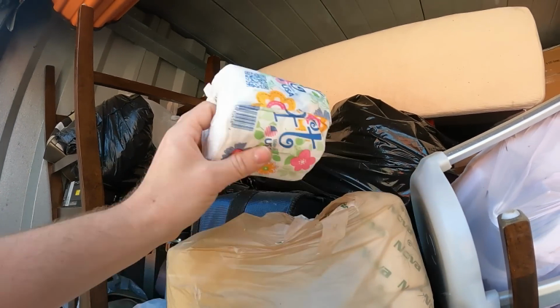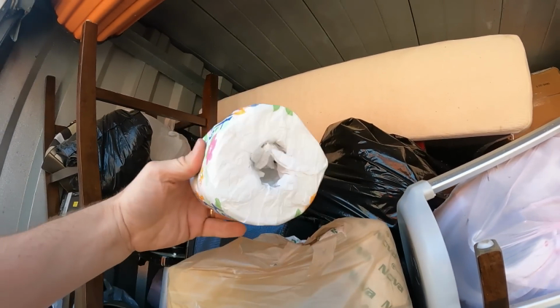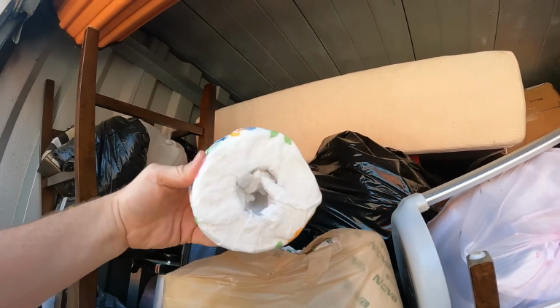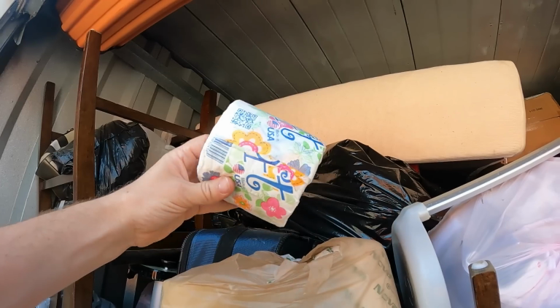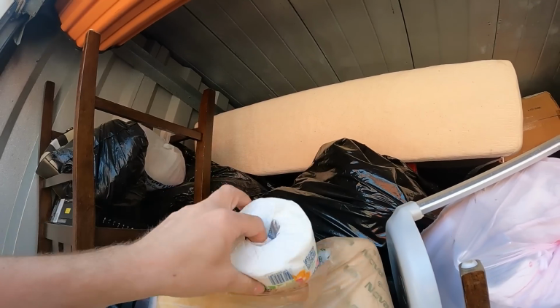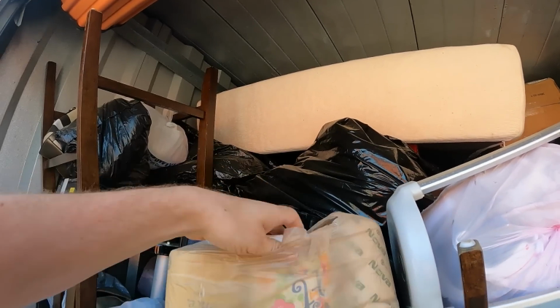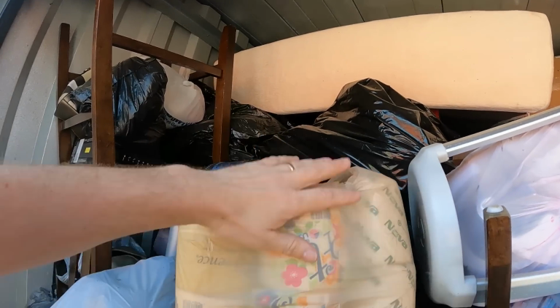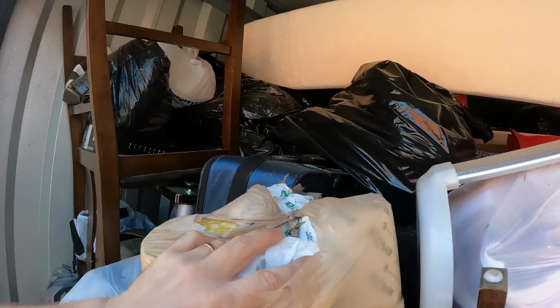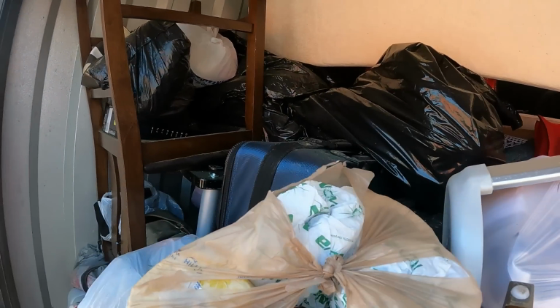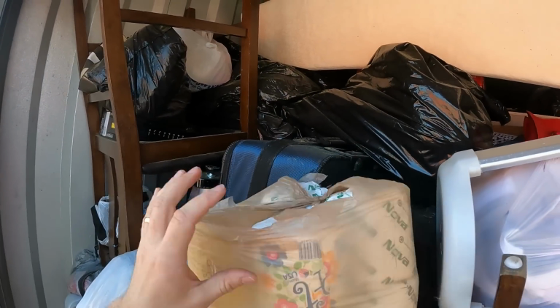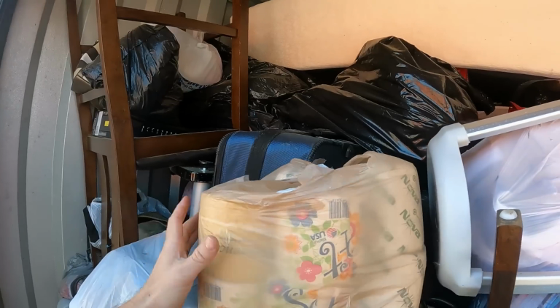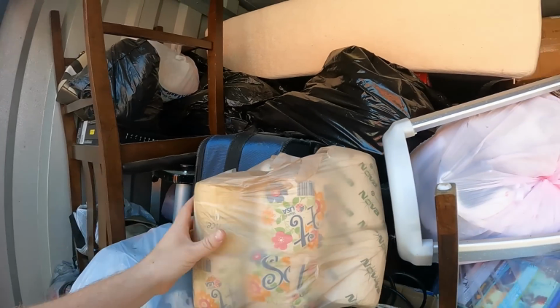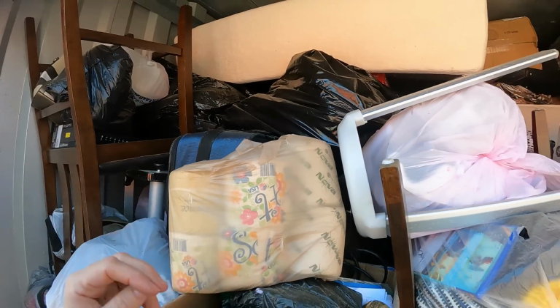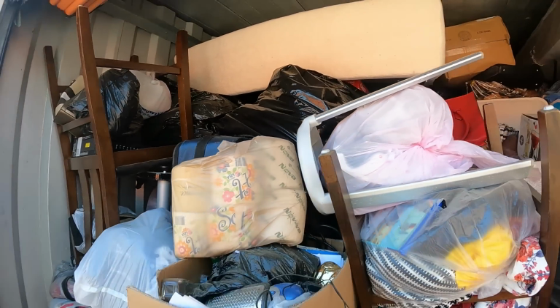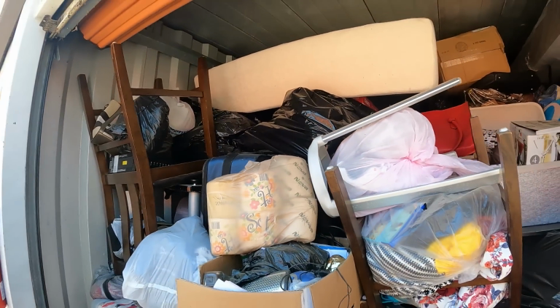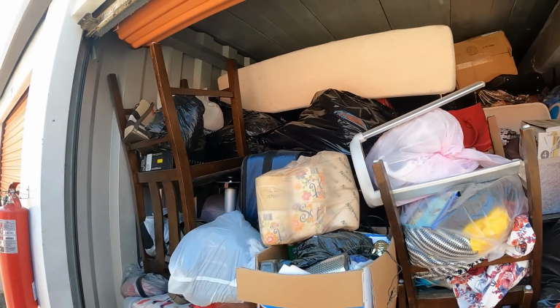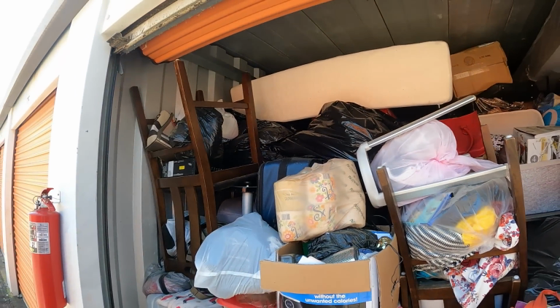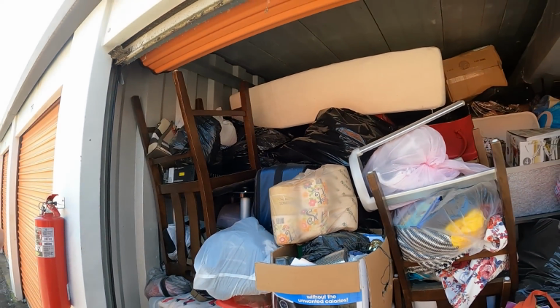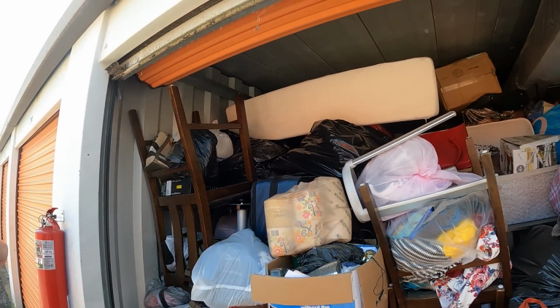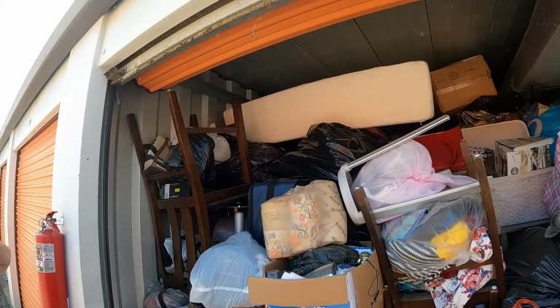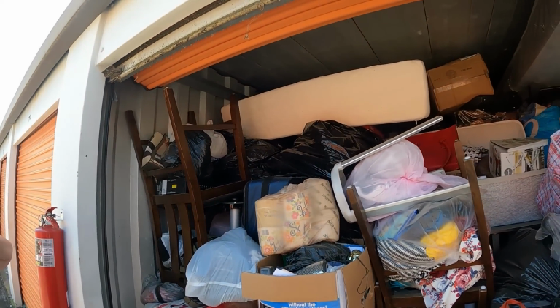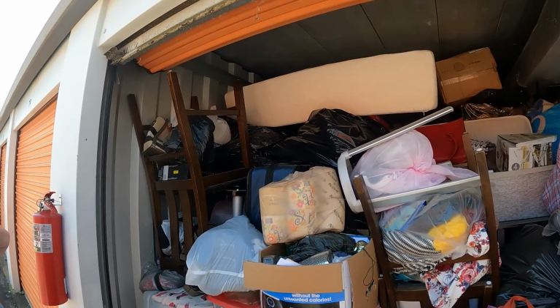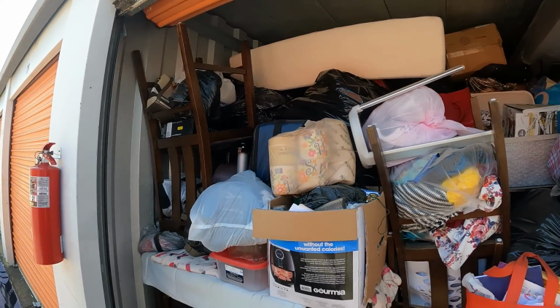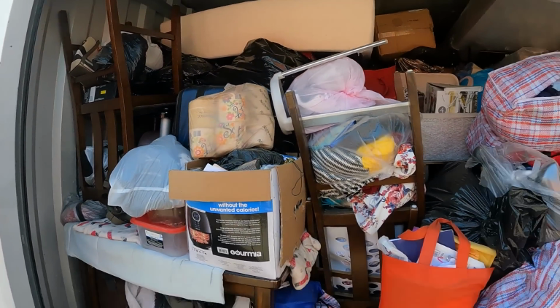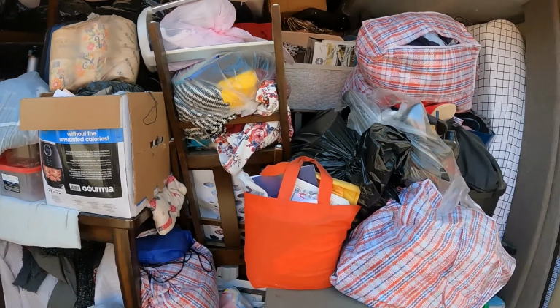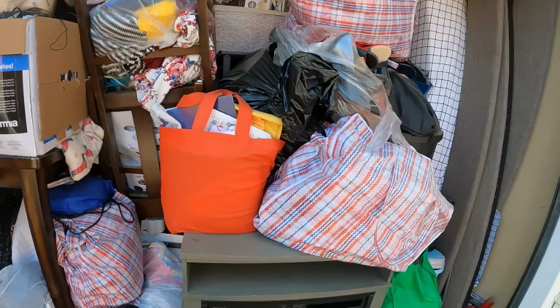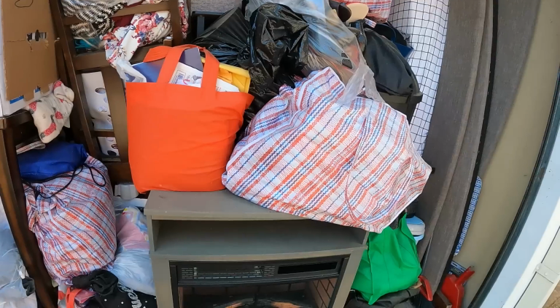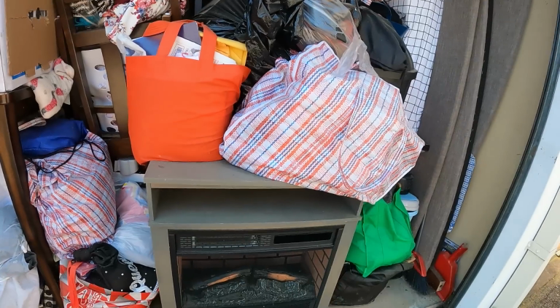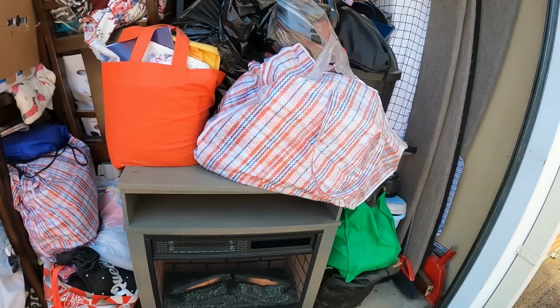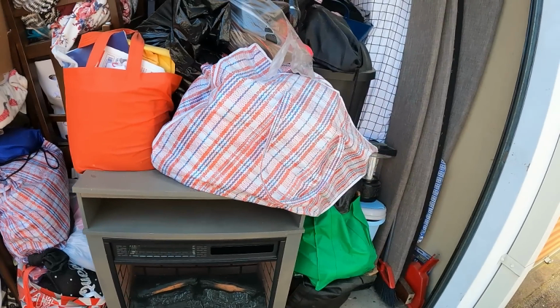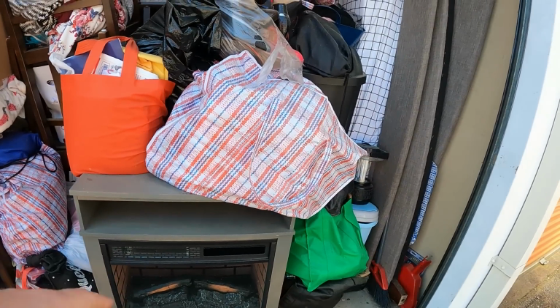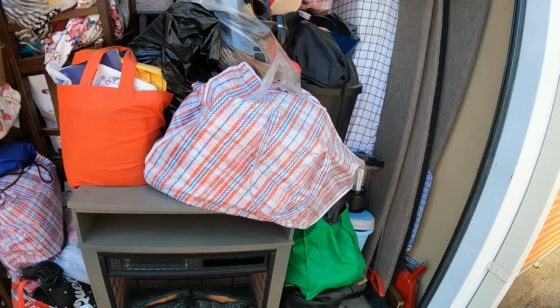I've got a subscriber, the watcher — they love it when I find toilet paper. Here you go, we found it for you. Get me your address and I'll ship you a roll of toilet paper when we find it. All right, we got a fireplace right here.